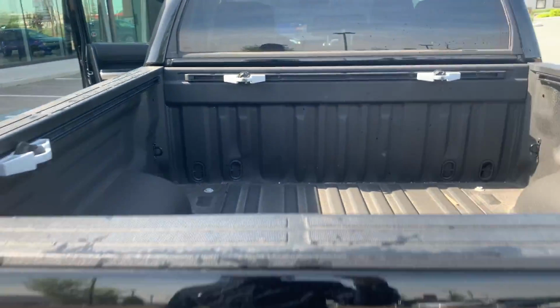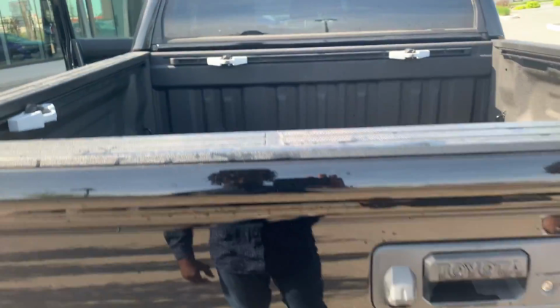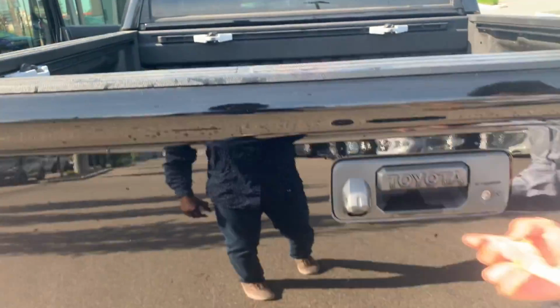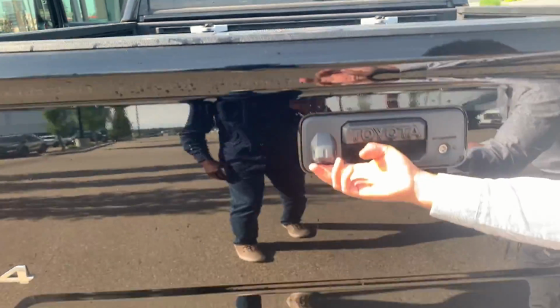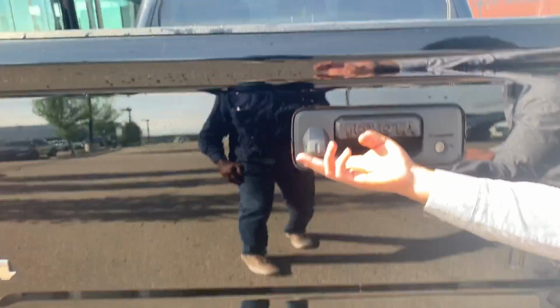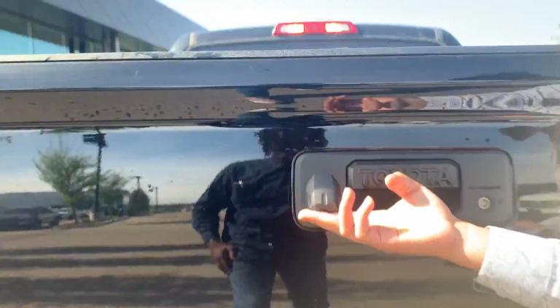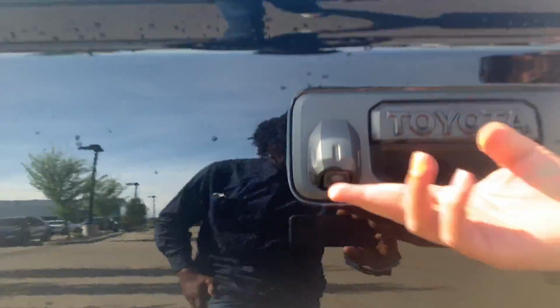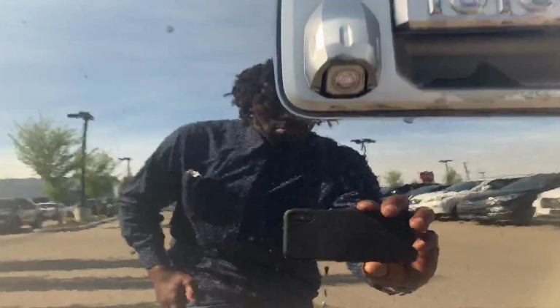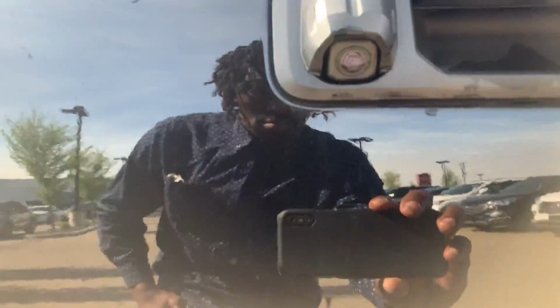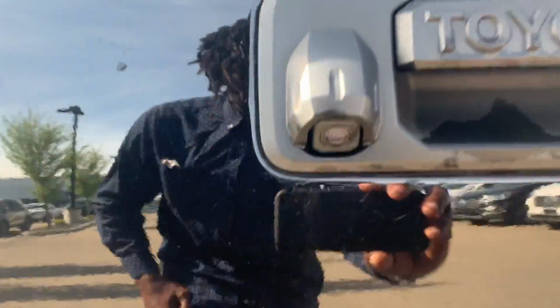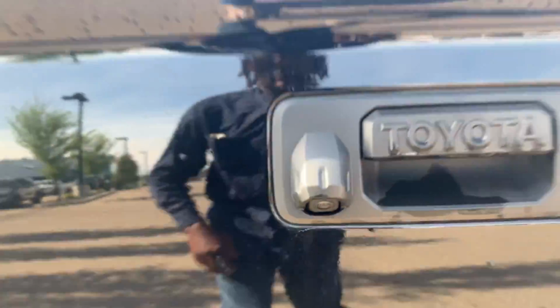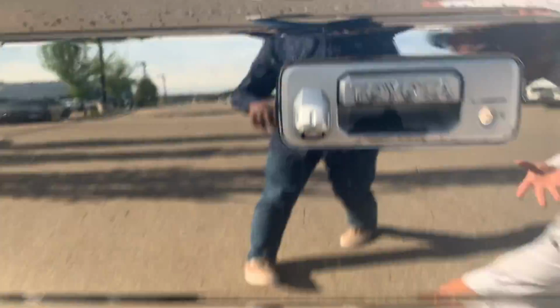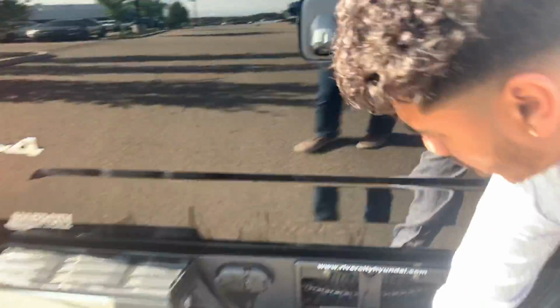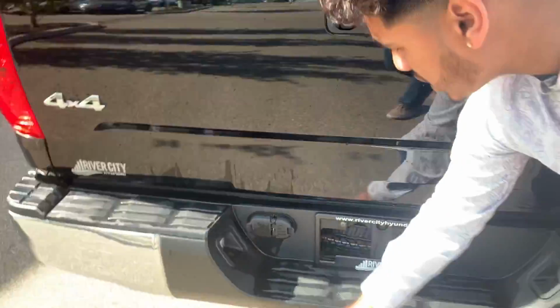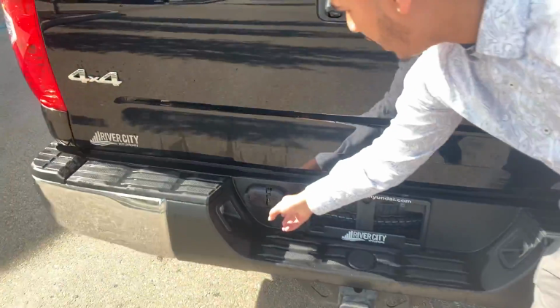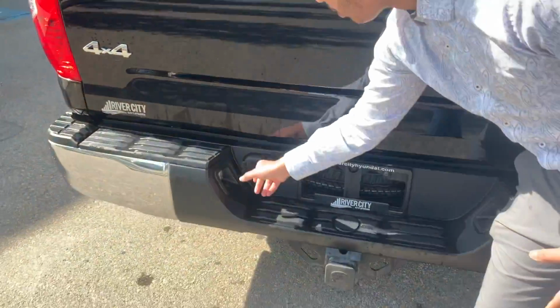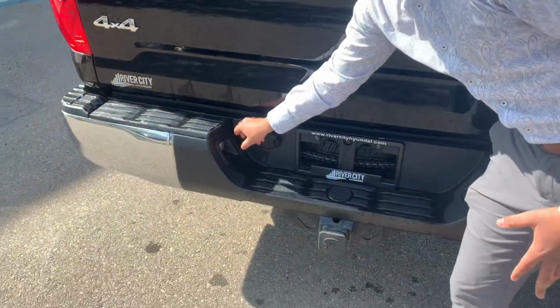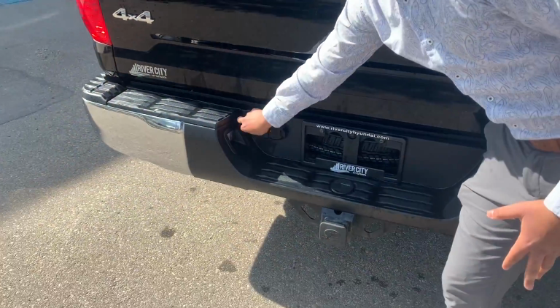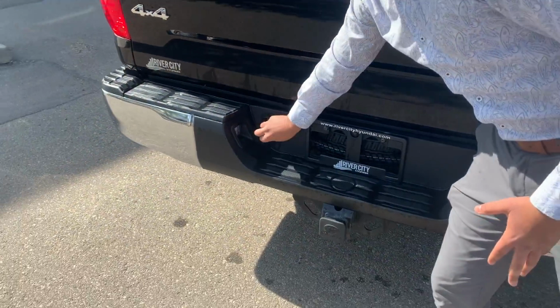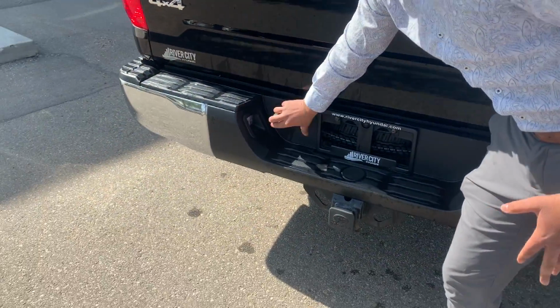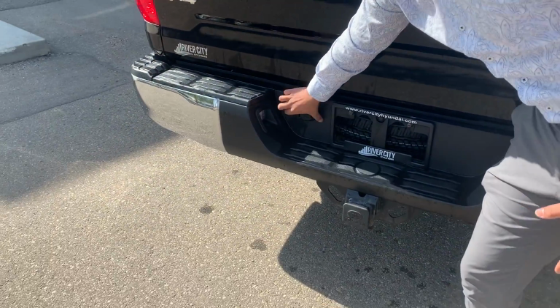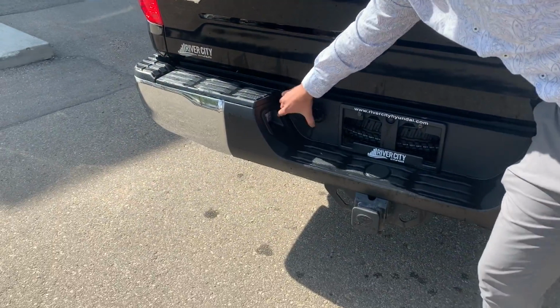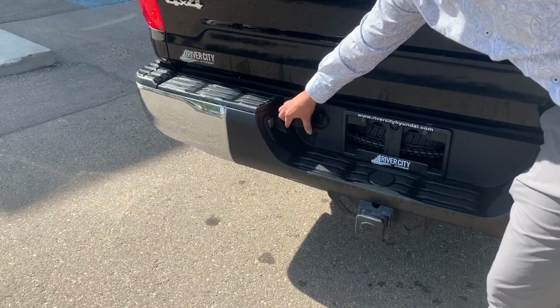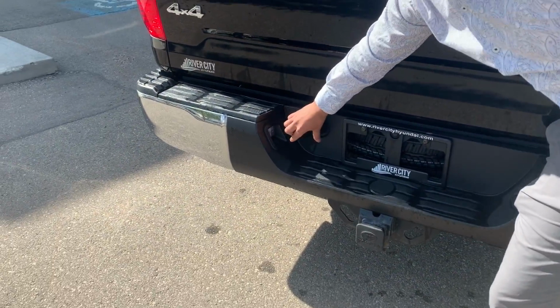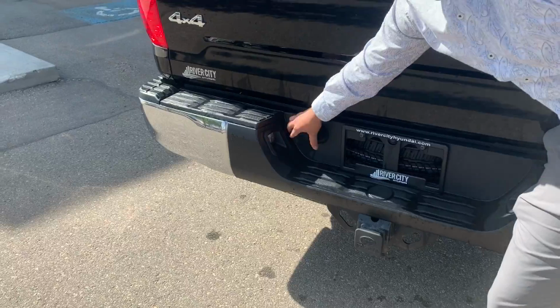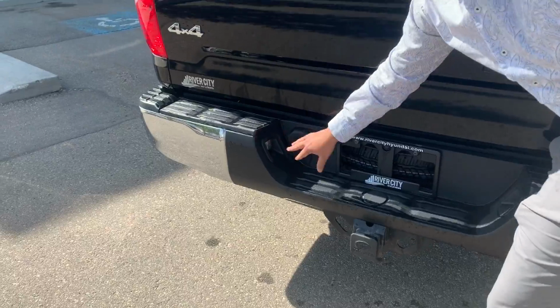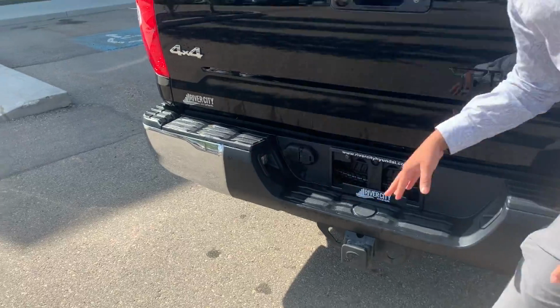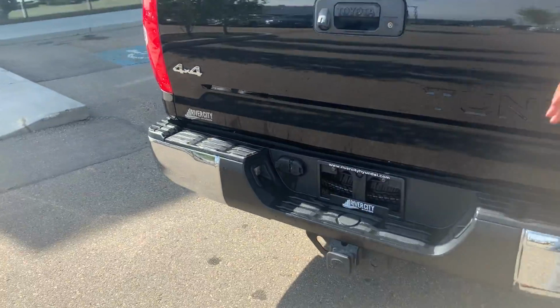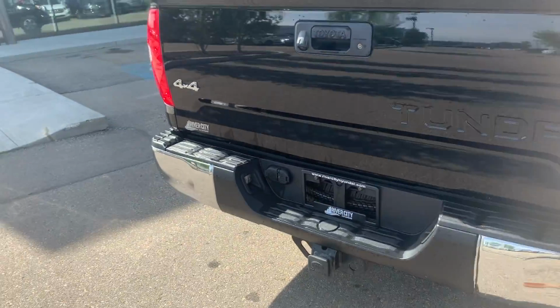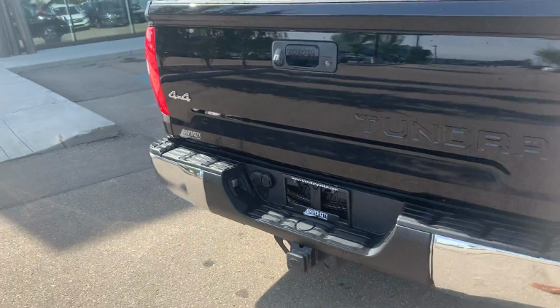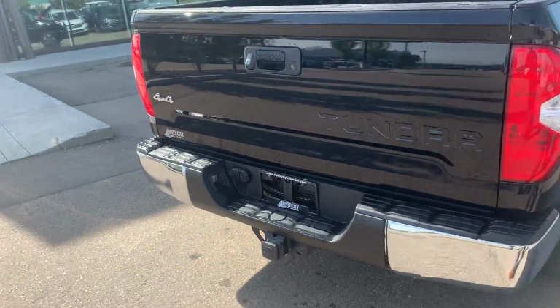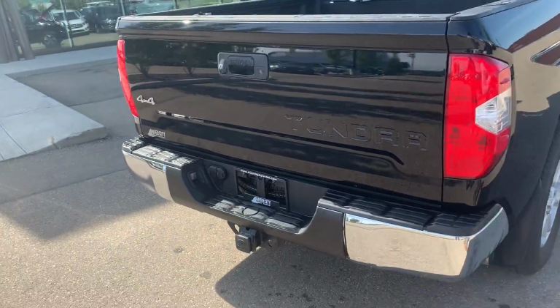Your backup camera is located right over here. You do have a tow hitch and your plug-ins as well. Trailer brake and all that is all equipped in this truck.